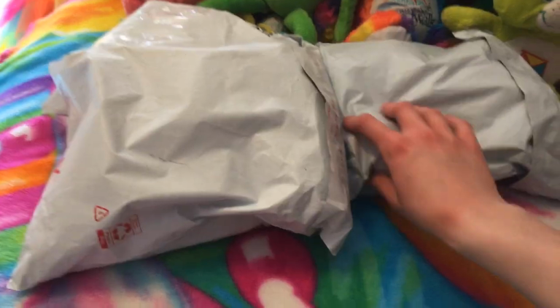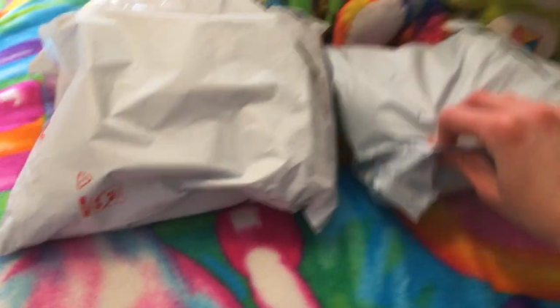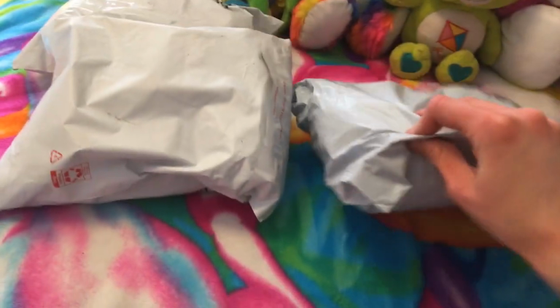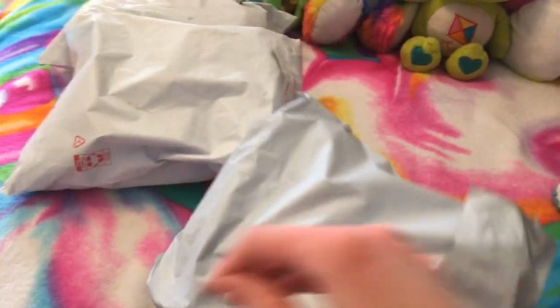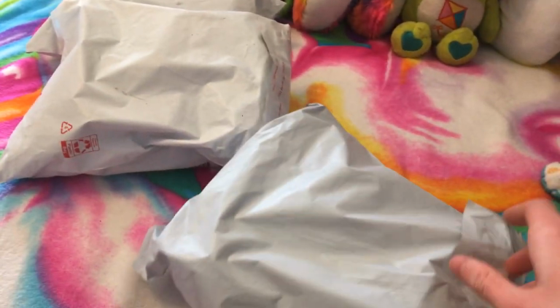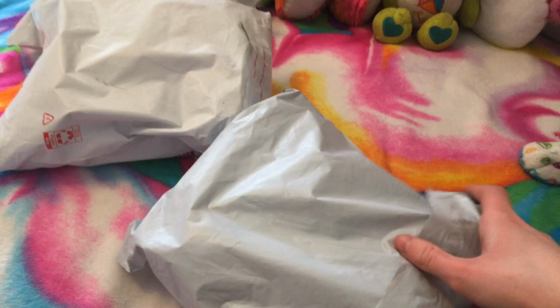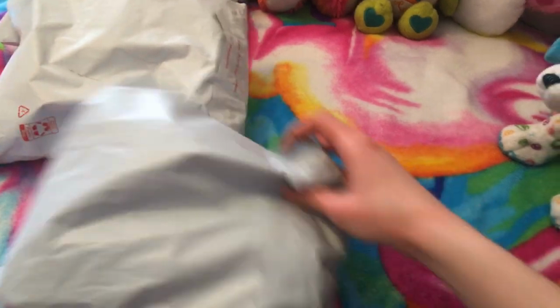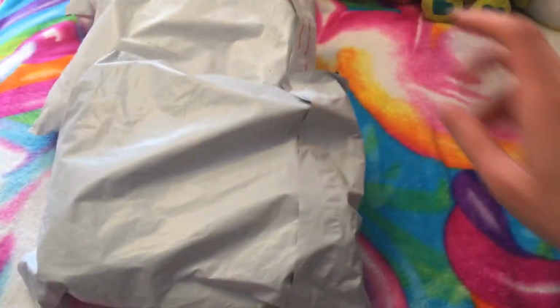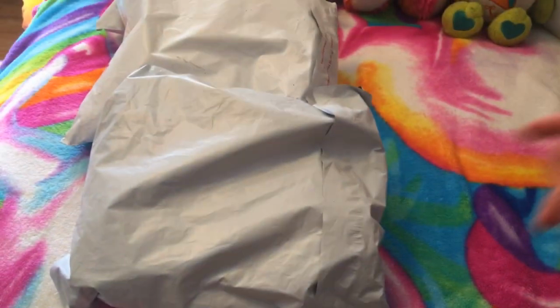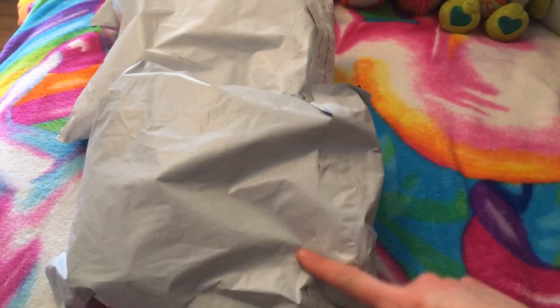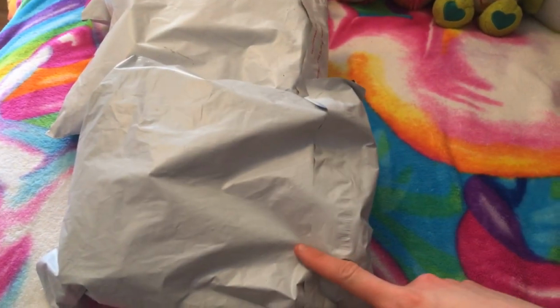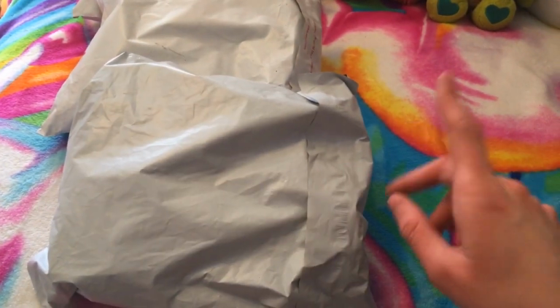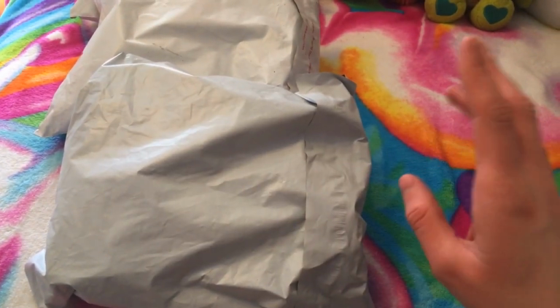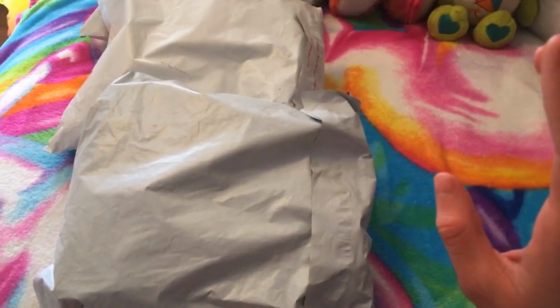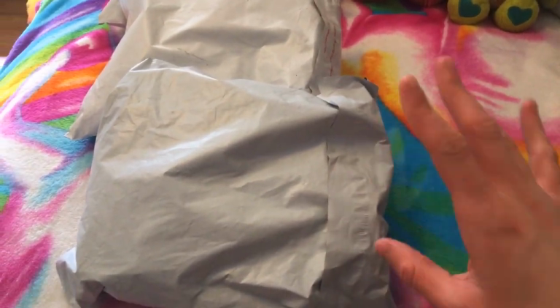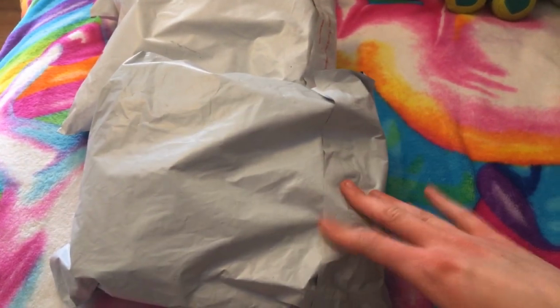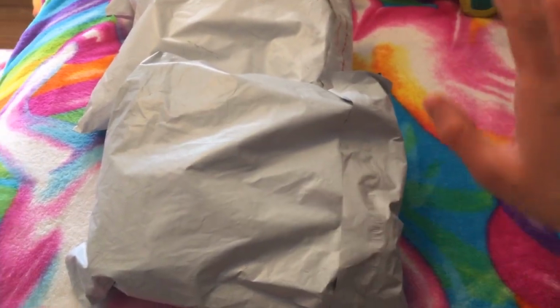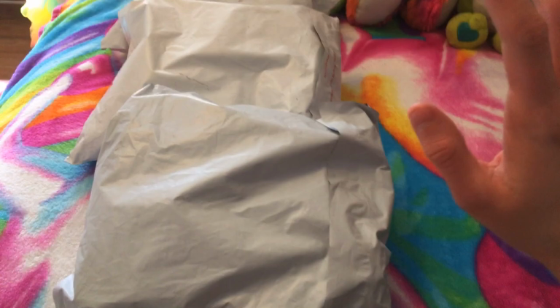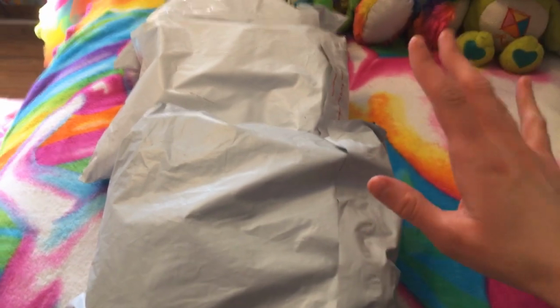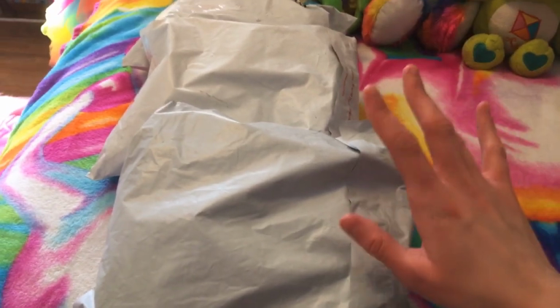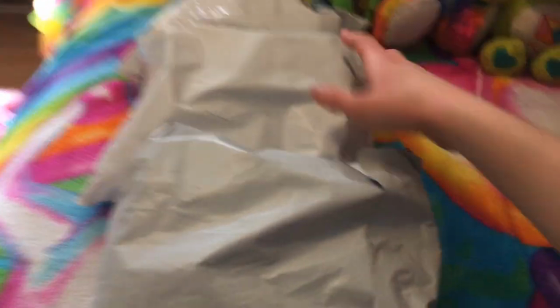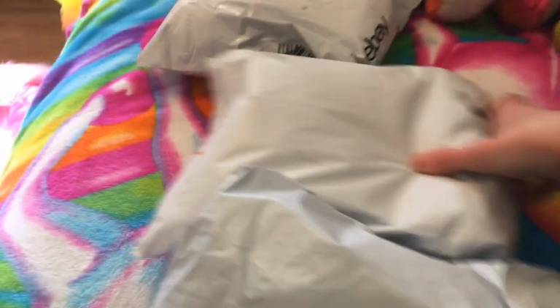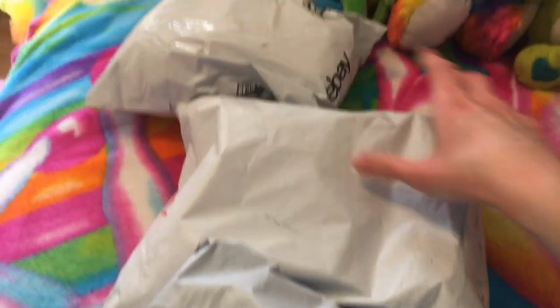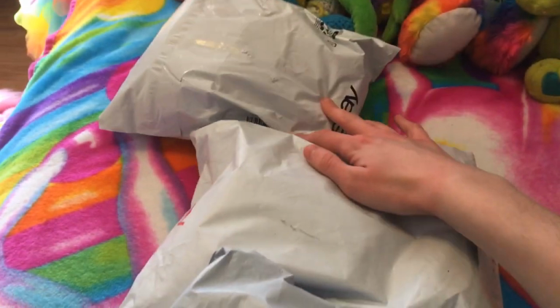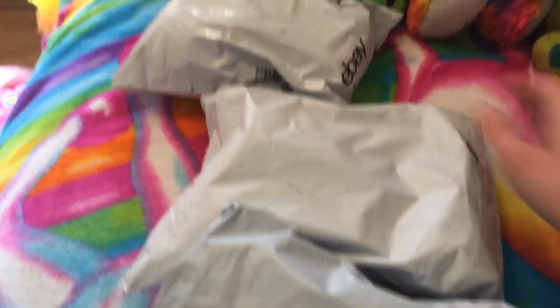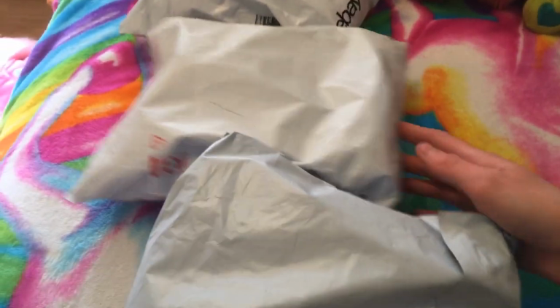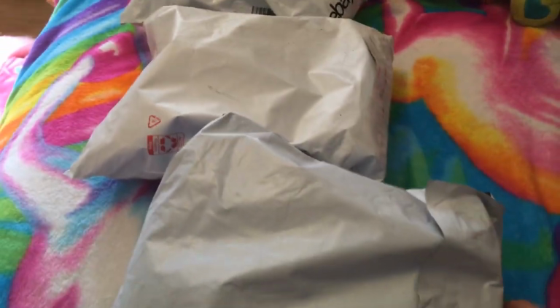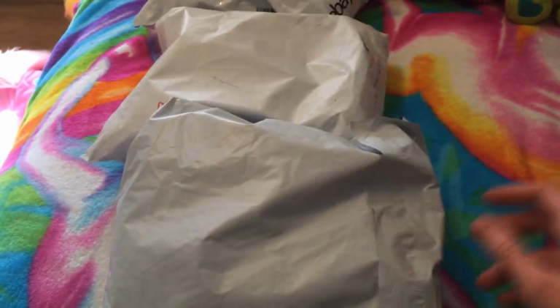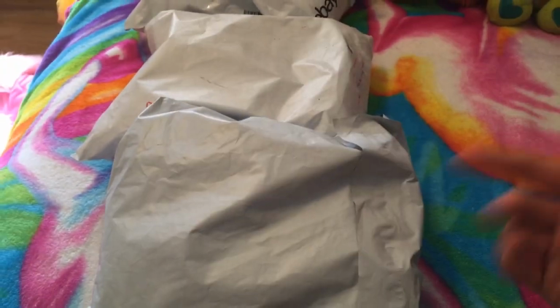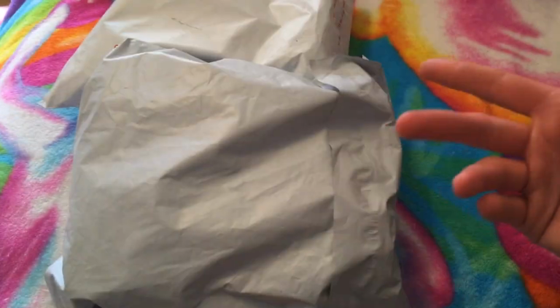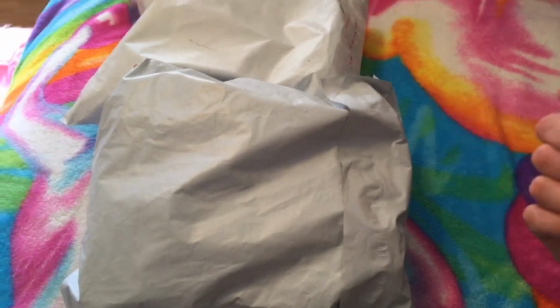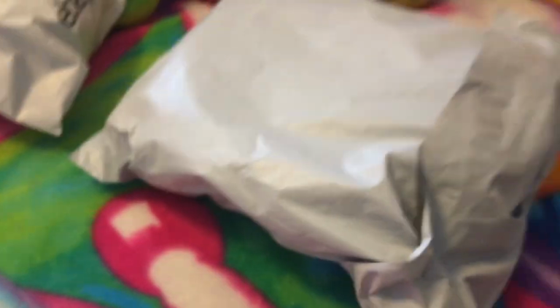They're flipped over so you can't see my address, obviously, and we're just gonna open them one by one, no particular order. I actually don't even know which one is which because they look so exactly alike, and they're from three different sellers, so that's kind of a coincidence.